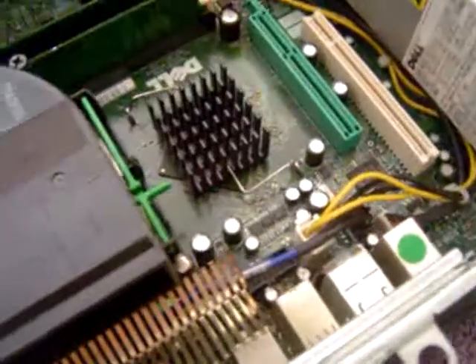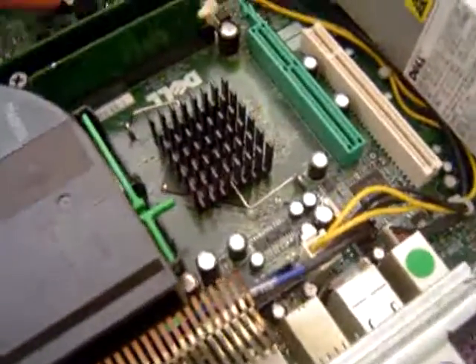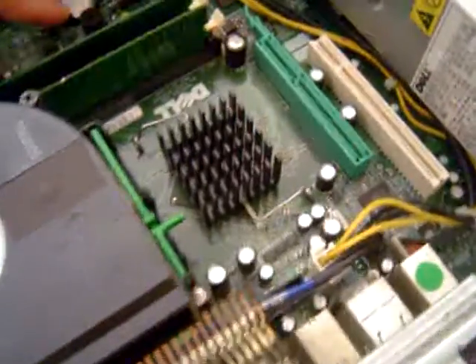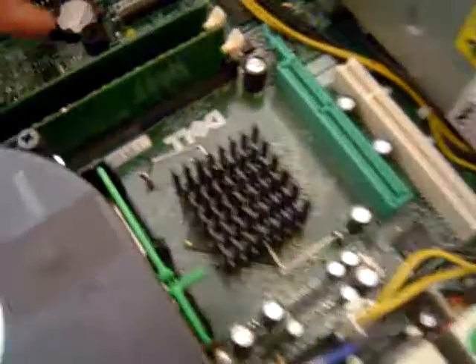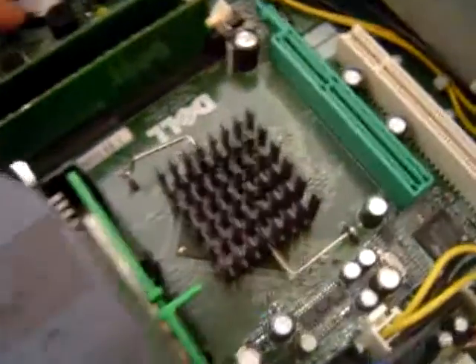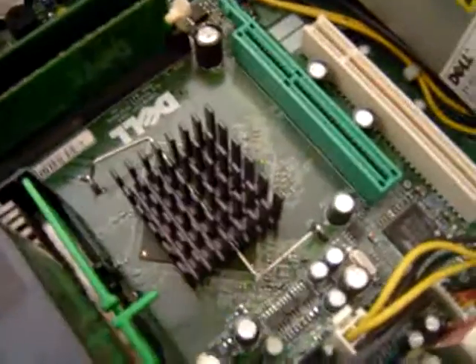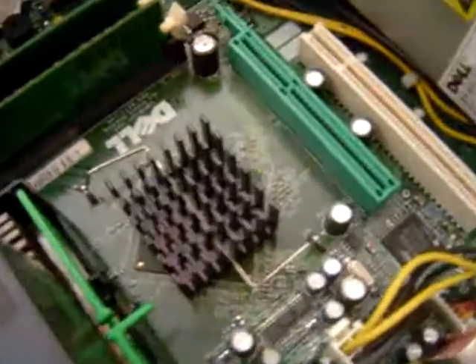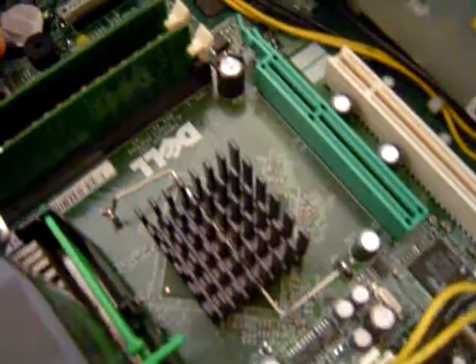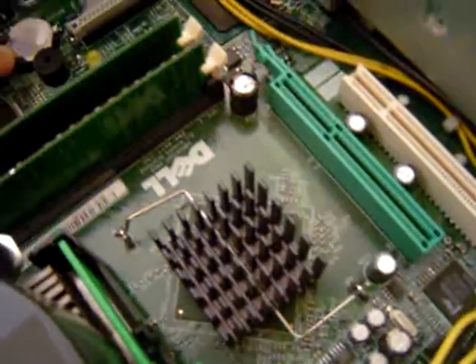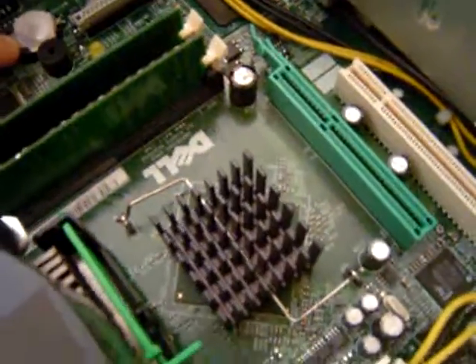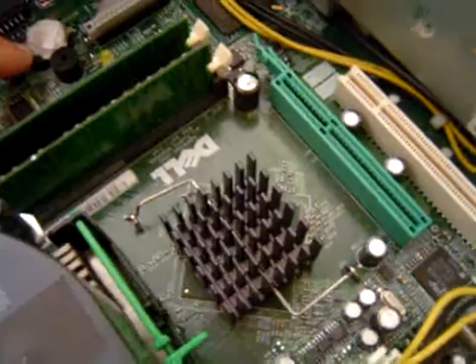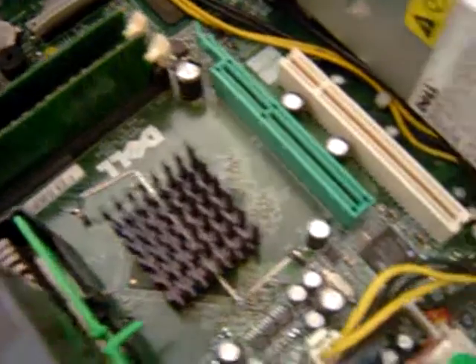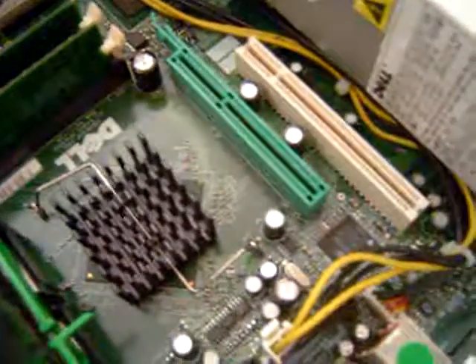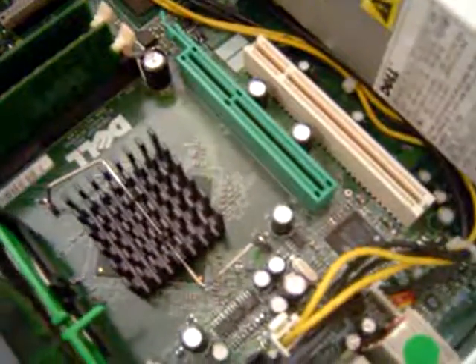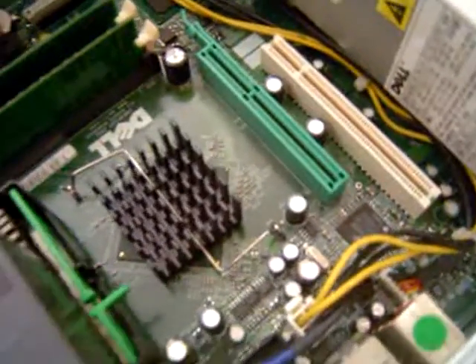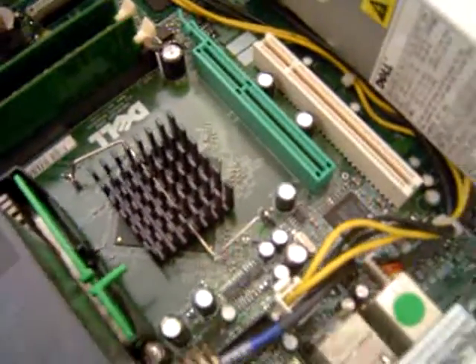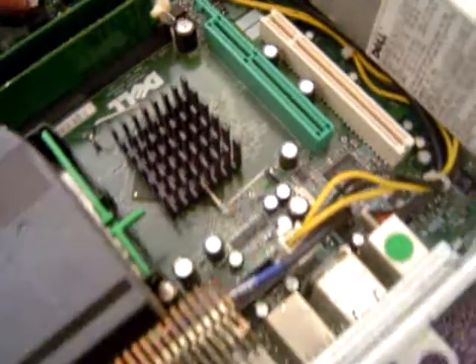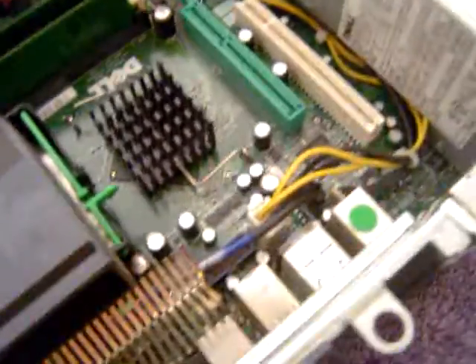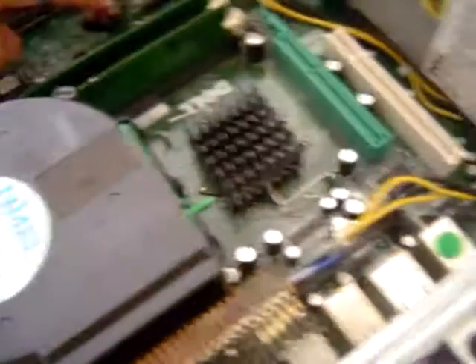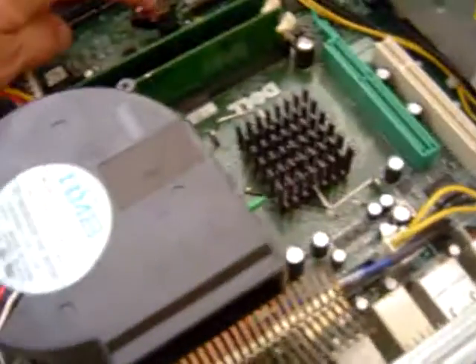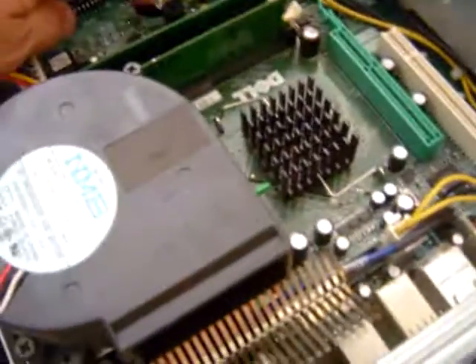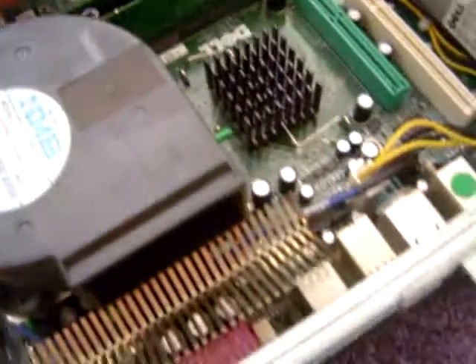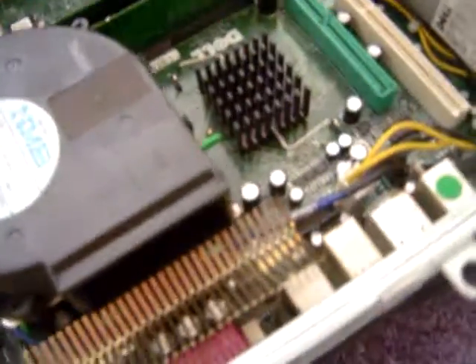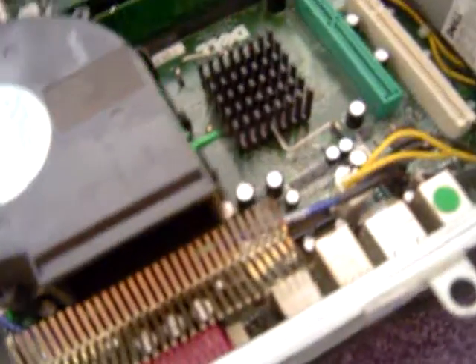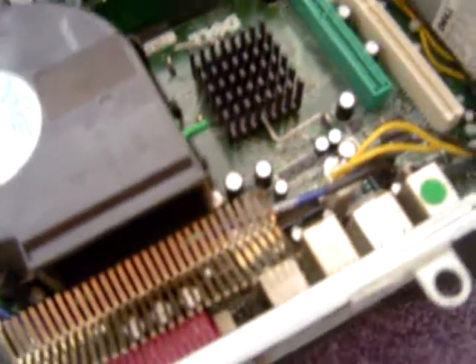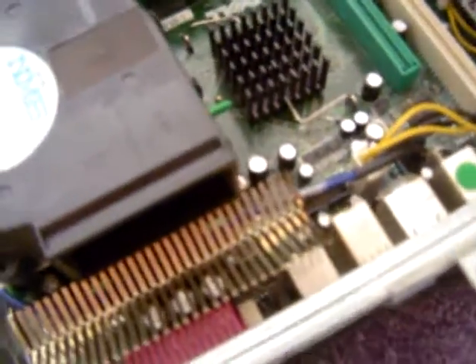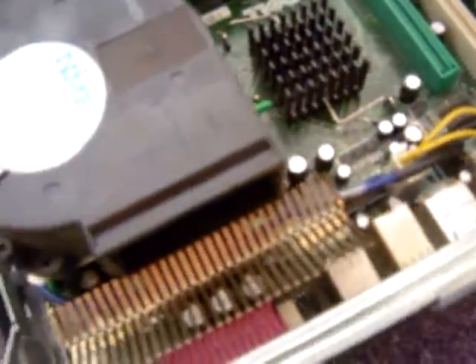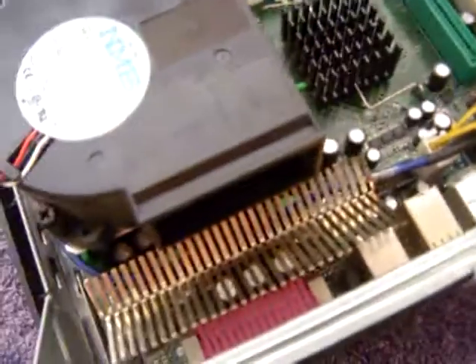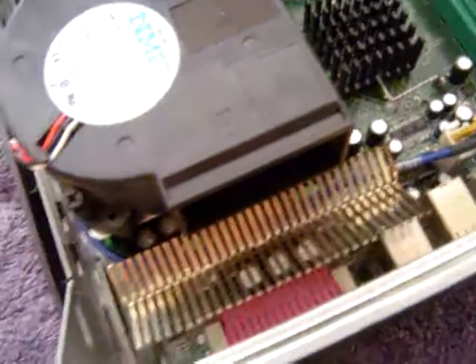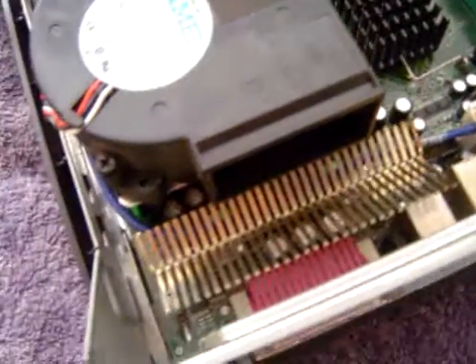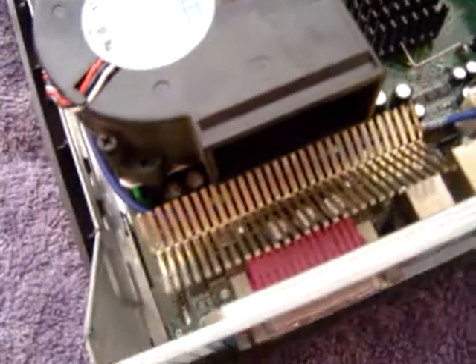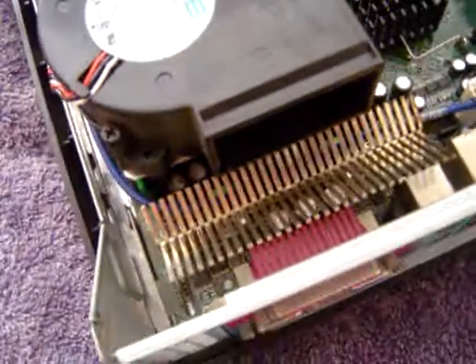Another problem may be this battery — the CR2032. I have about 20 of those things I got from the dollar store, brand new ones.